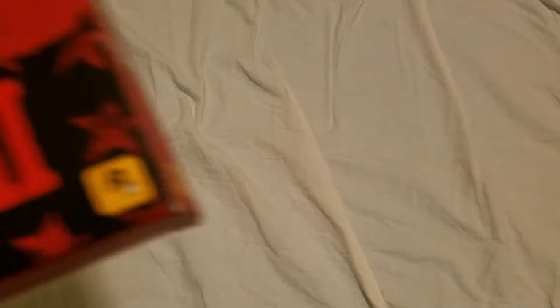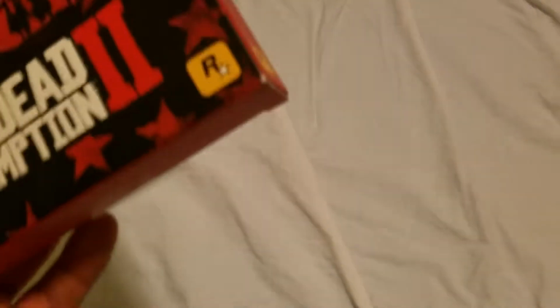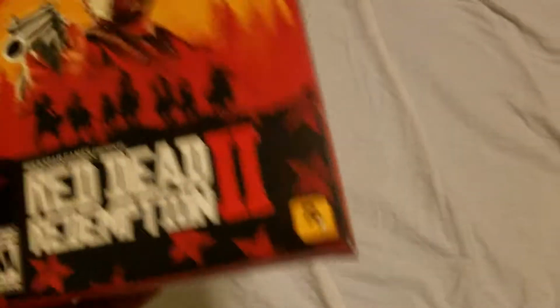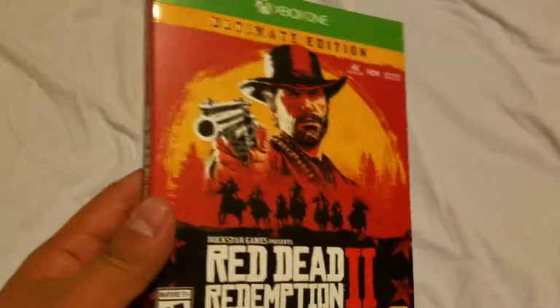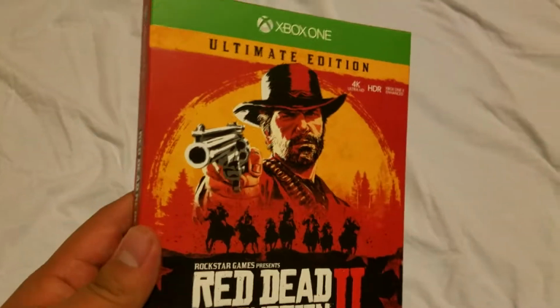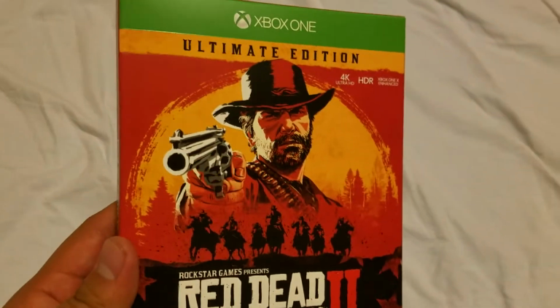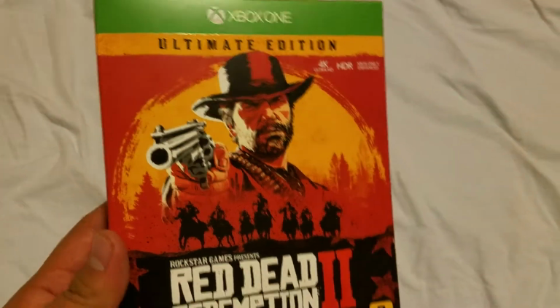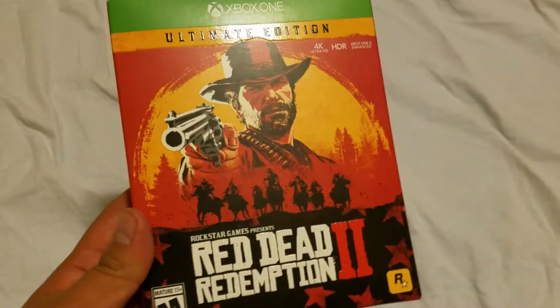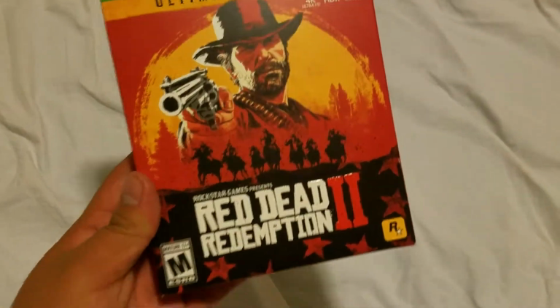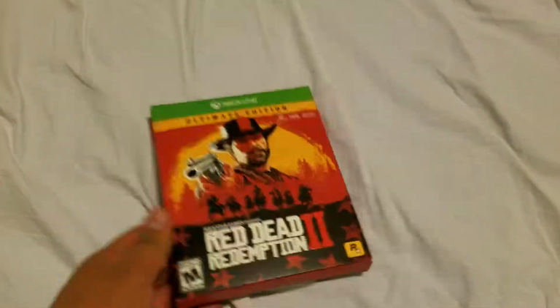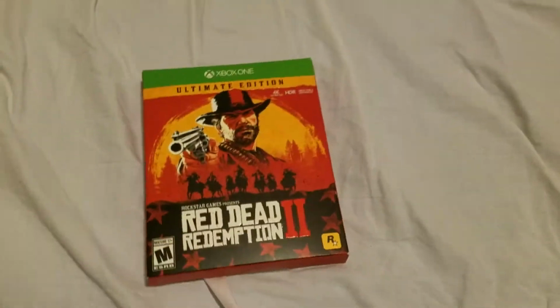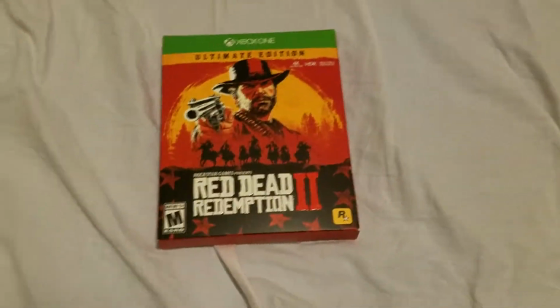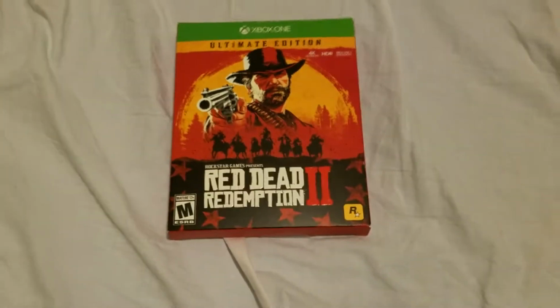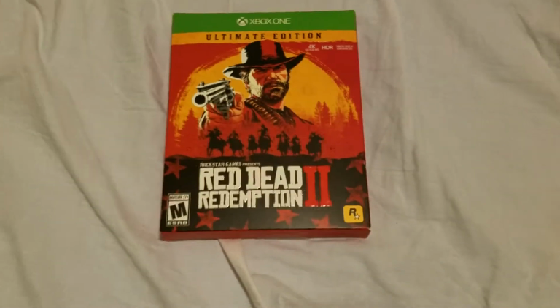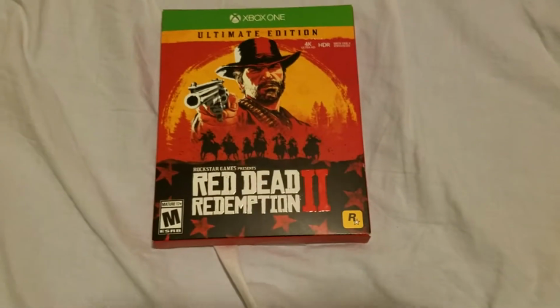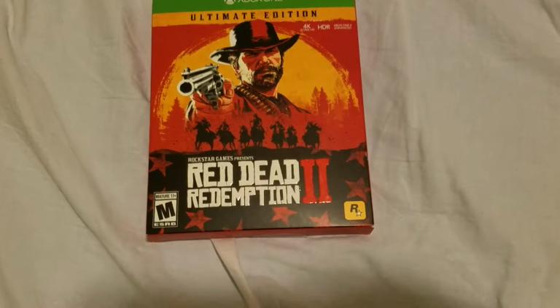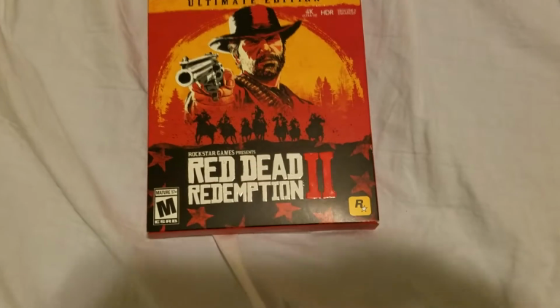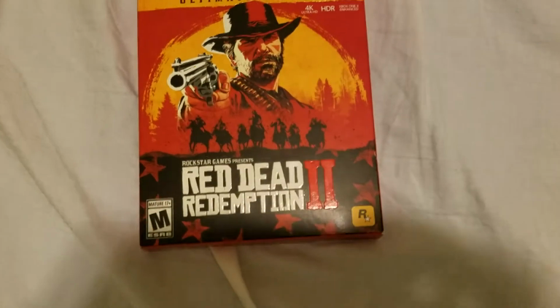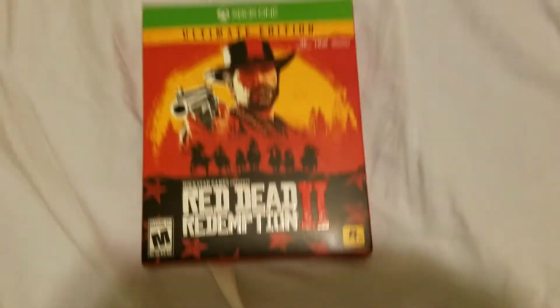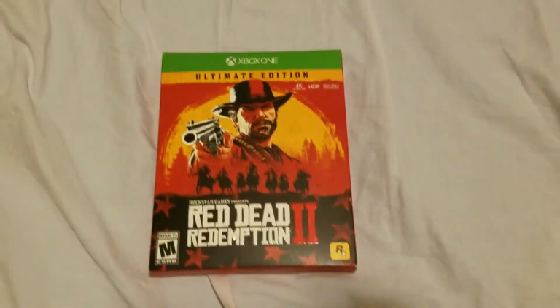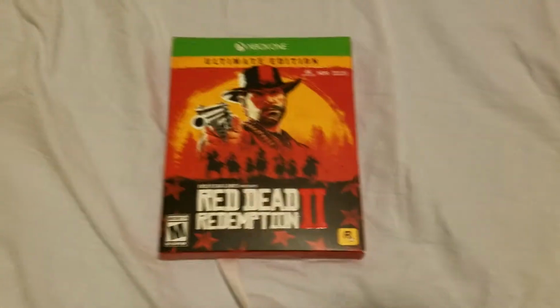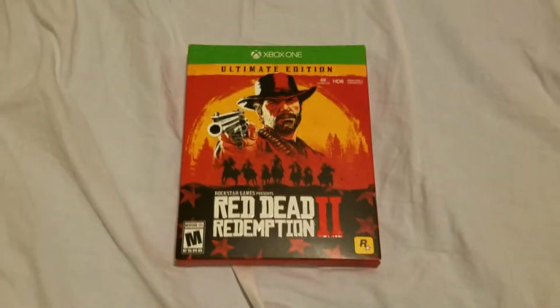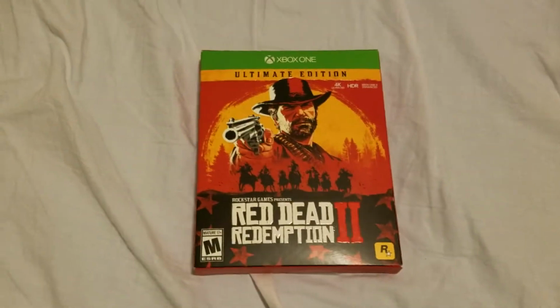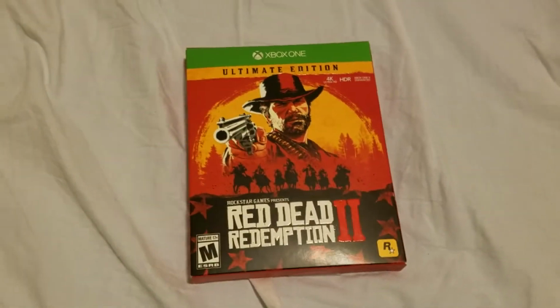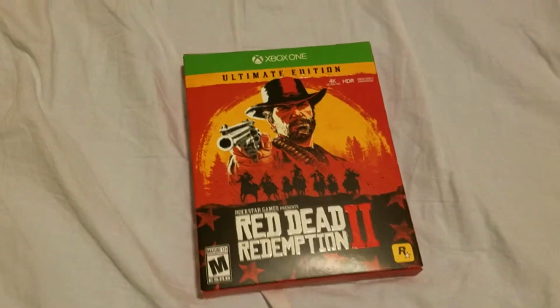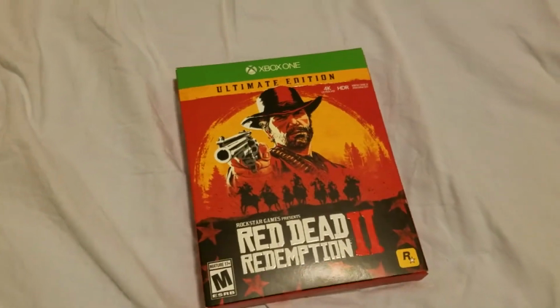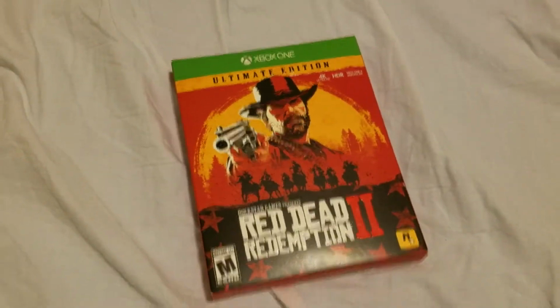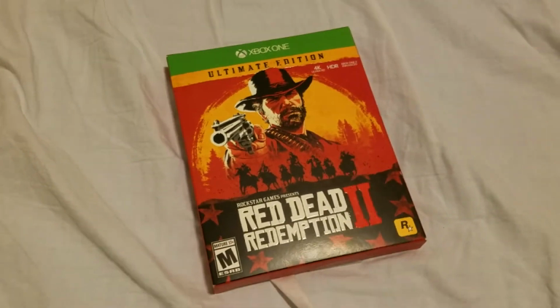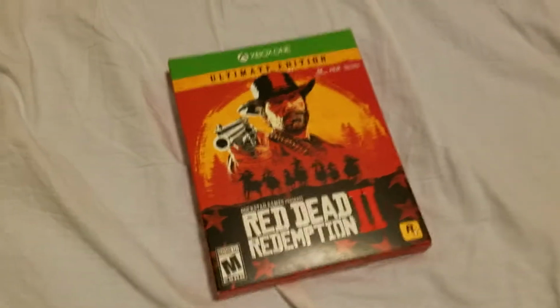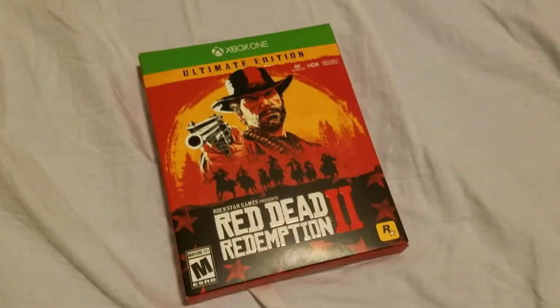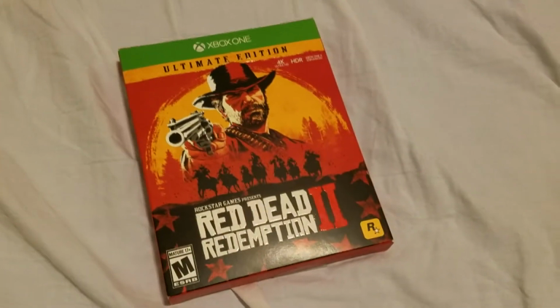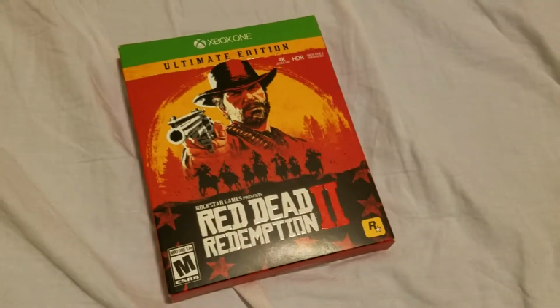What's up guys, today we got another unboxing video and today I got Red Dead Redemption 2. I've been waiting for this for a very long time, dude. I'm so excited to play.